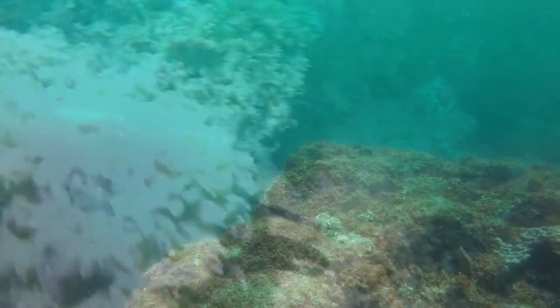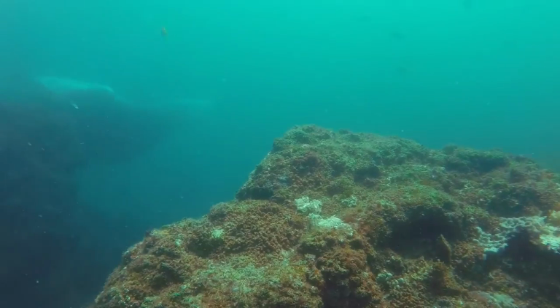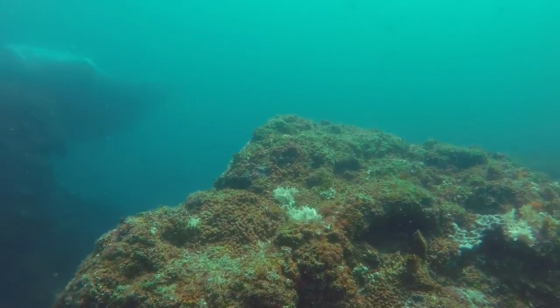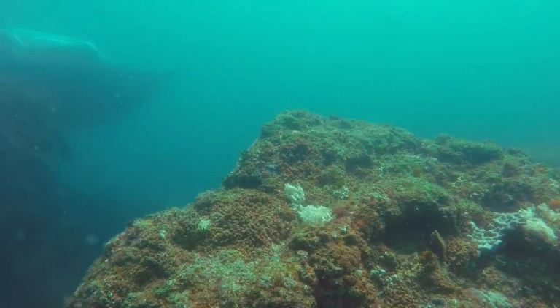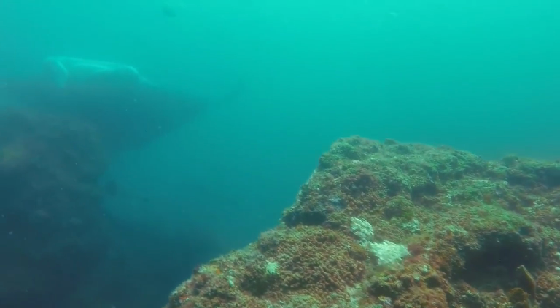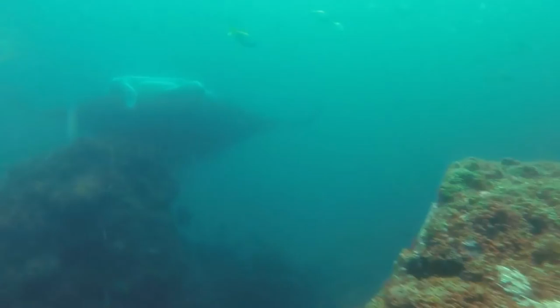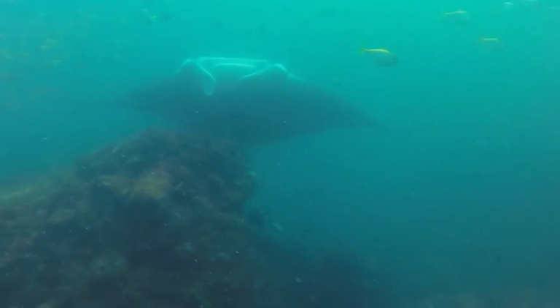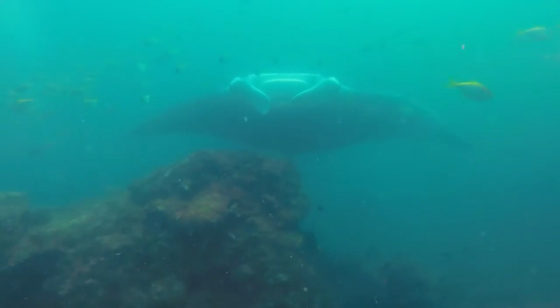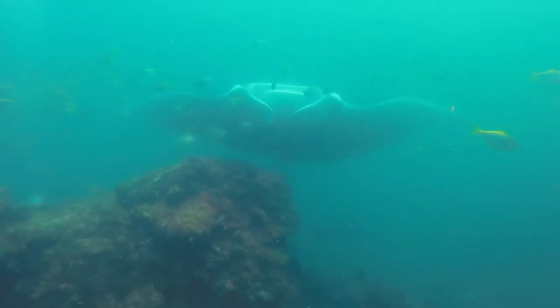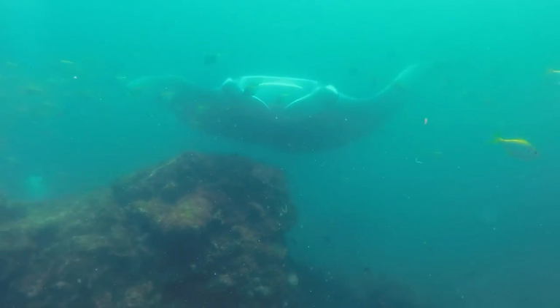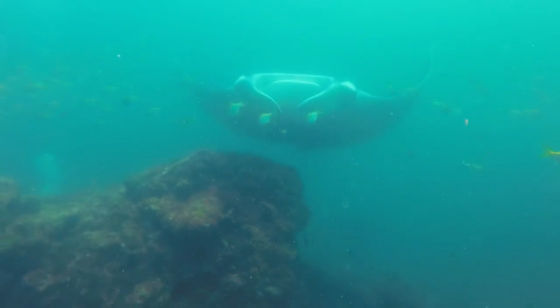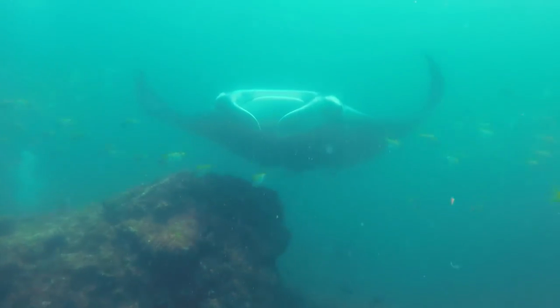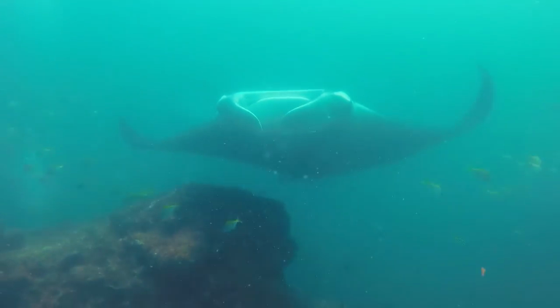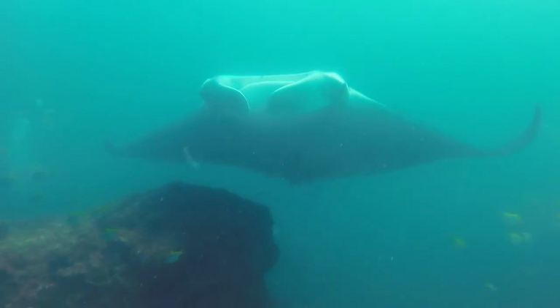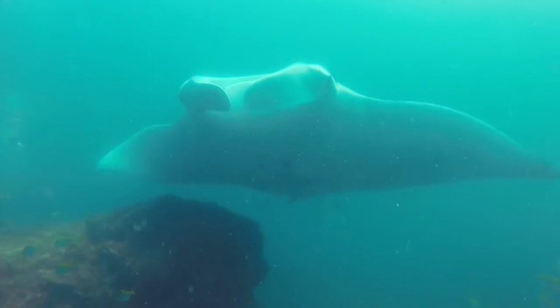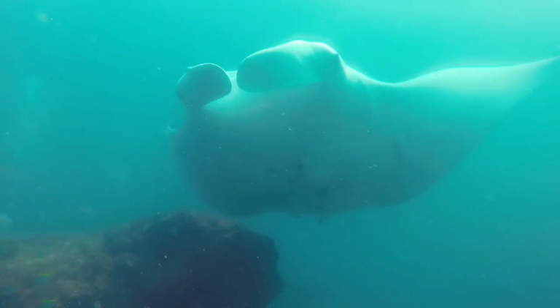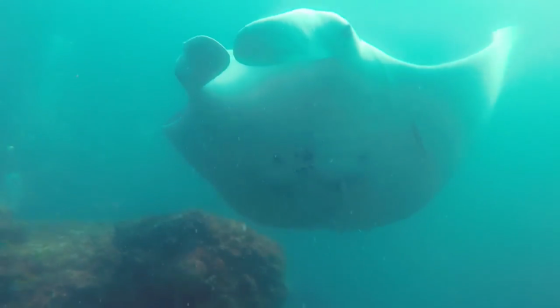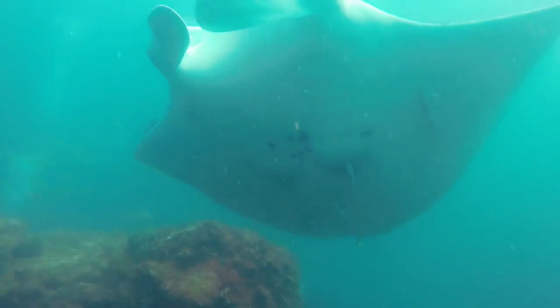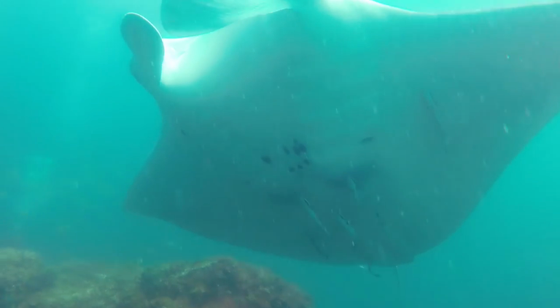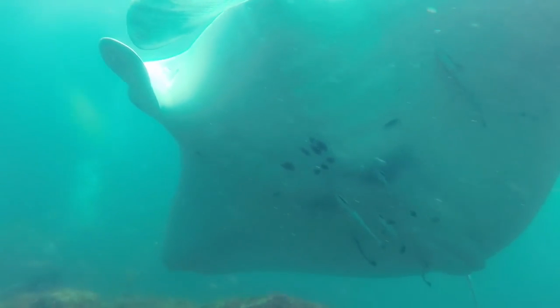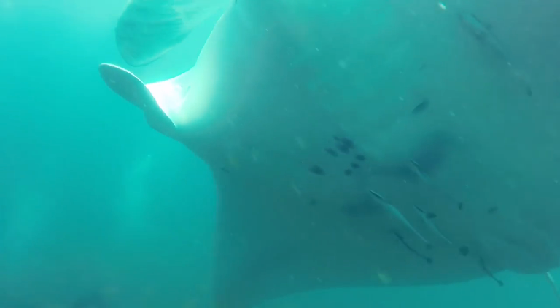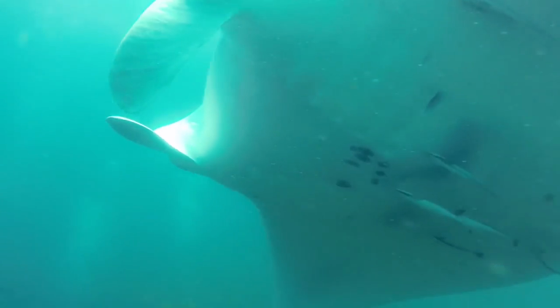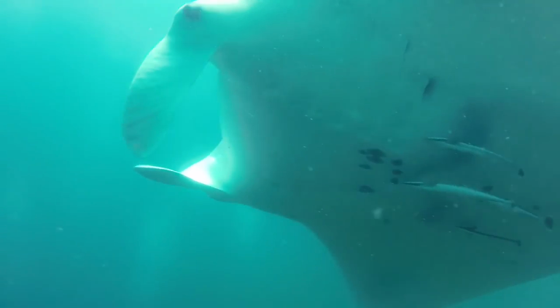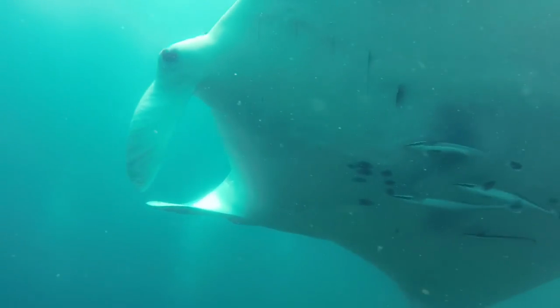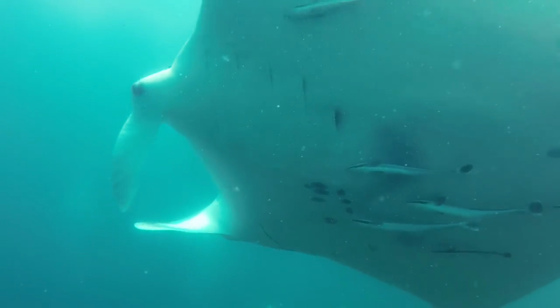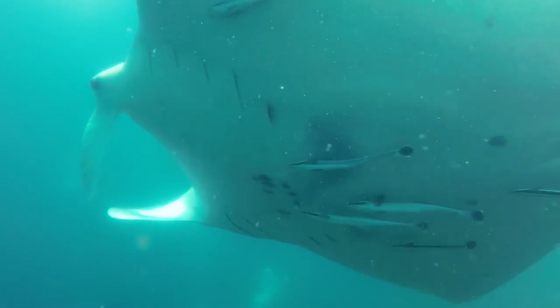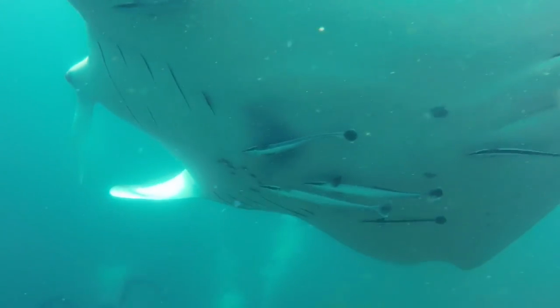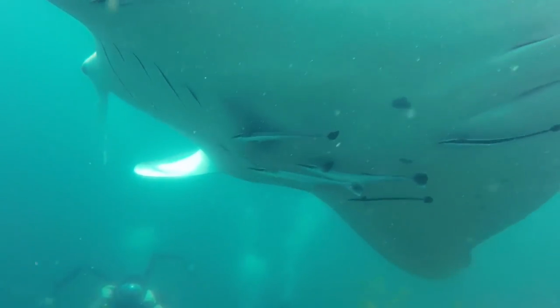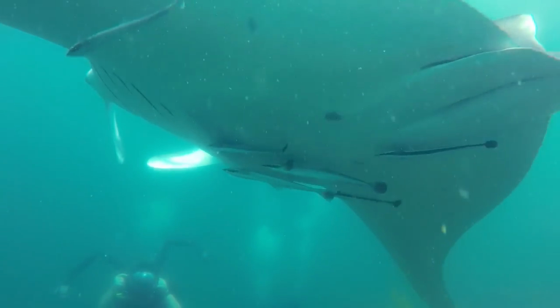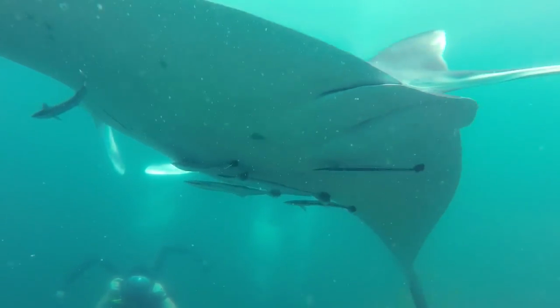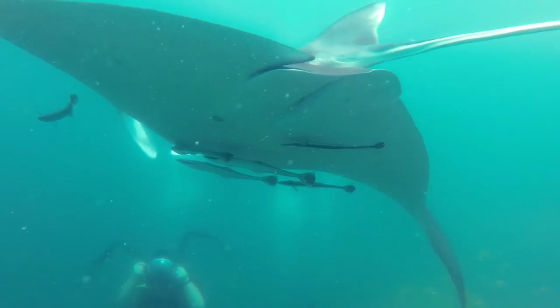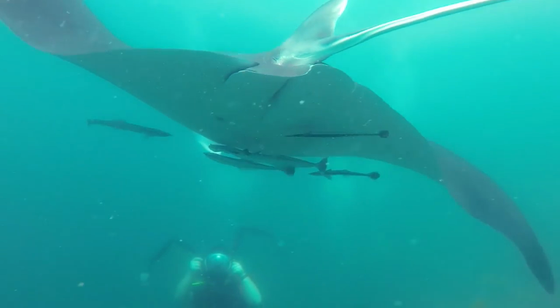As we got towards the end of the dive, finally the mantas showed up and we got some awesome footage. You can see several remora fish tagging along with the manta ray — they hang around hoping to catch some morsels of food.